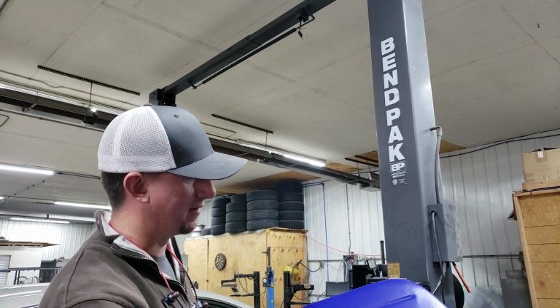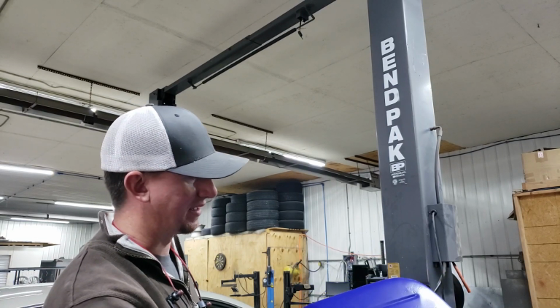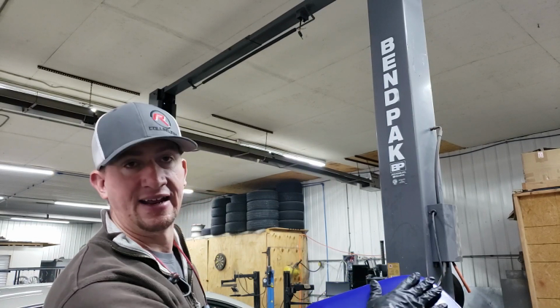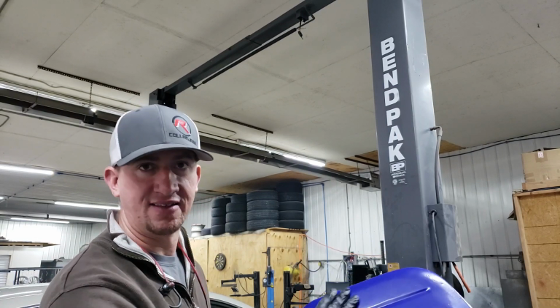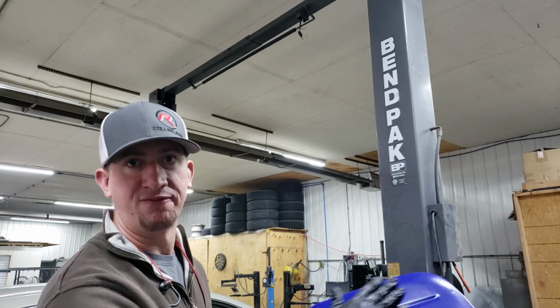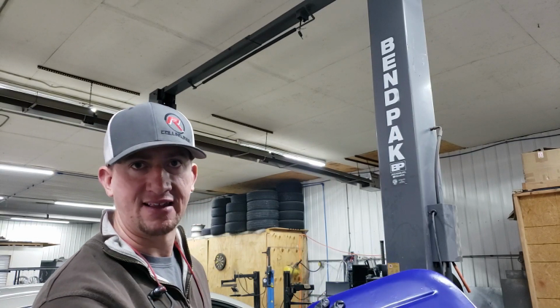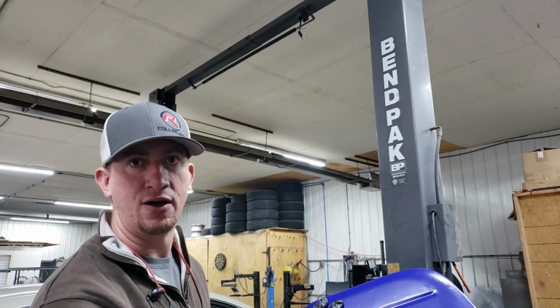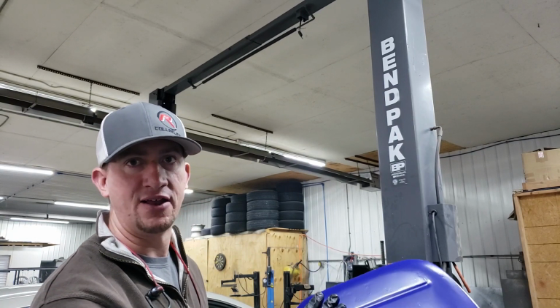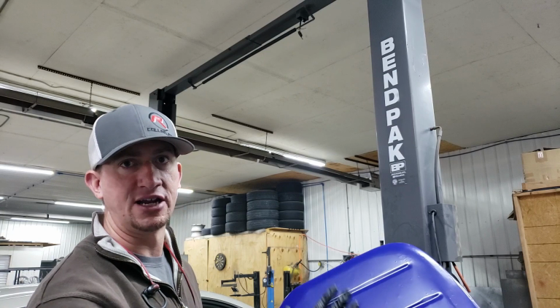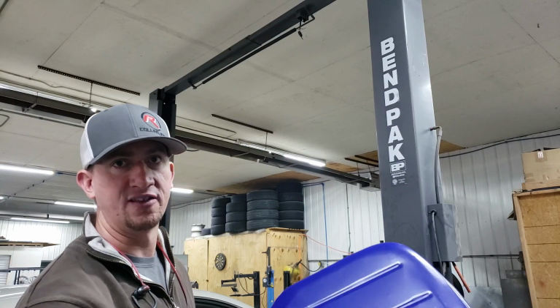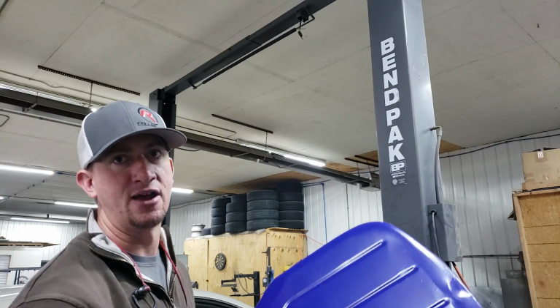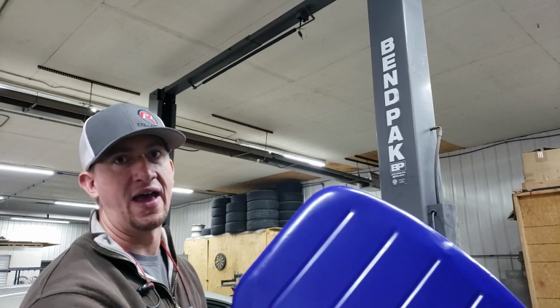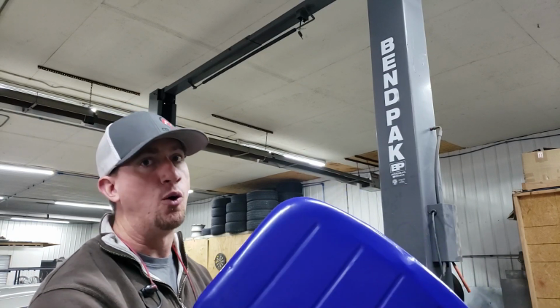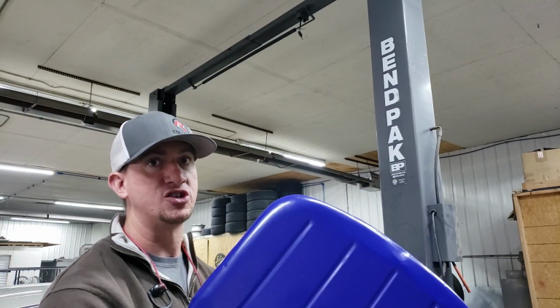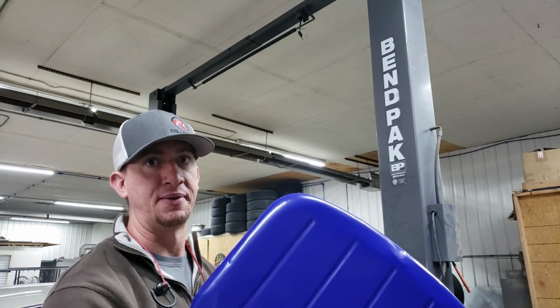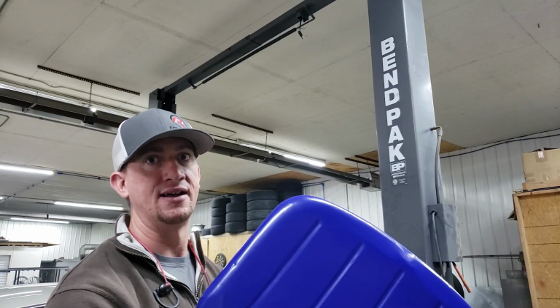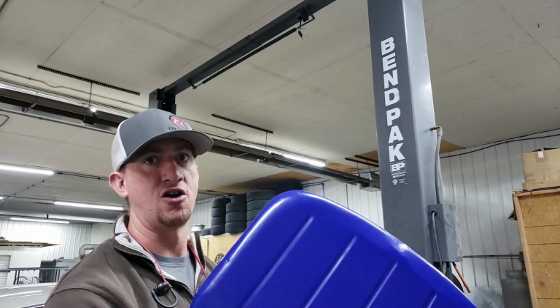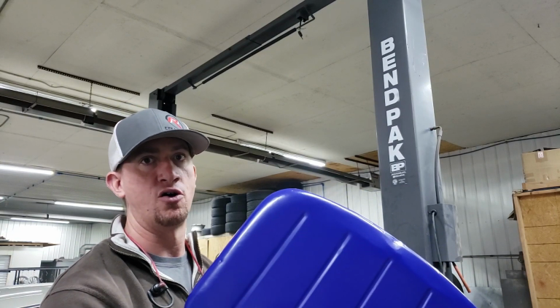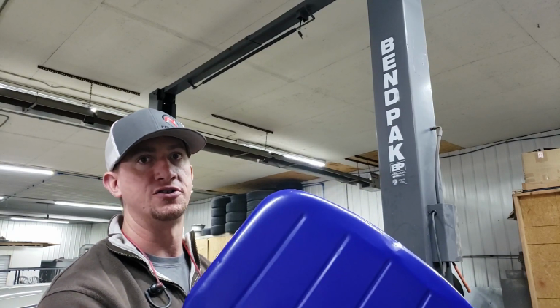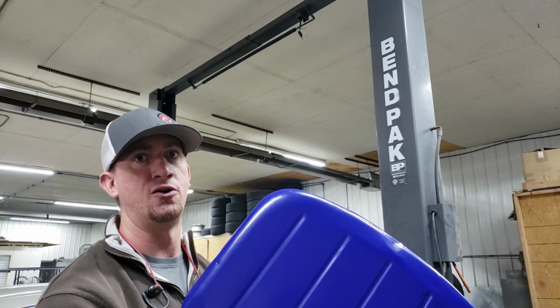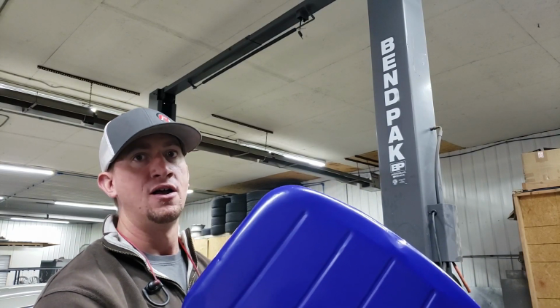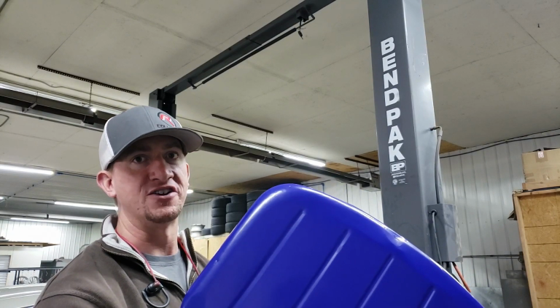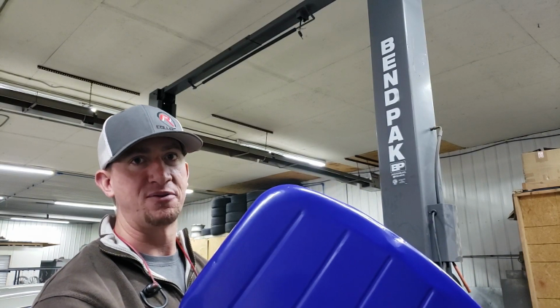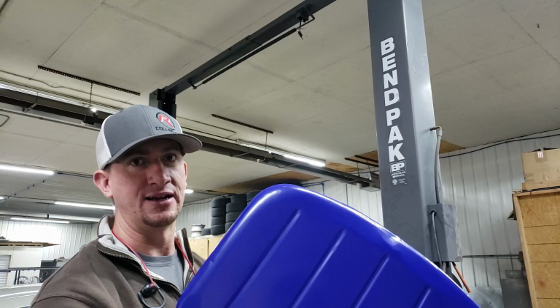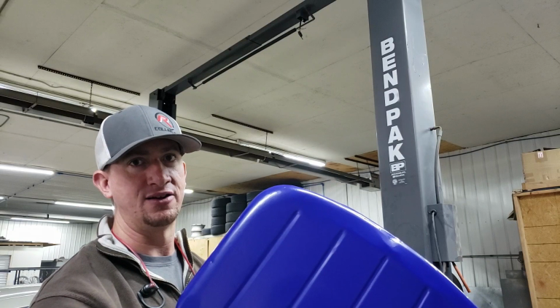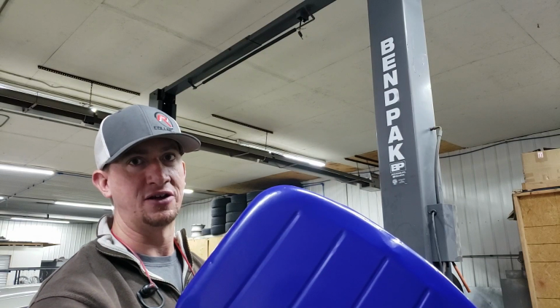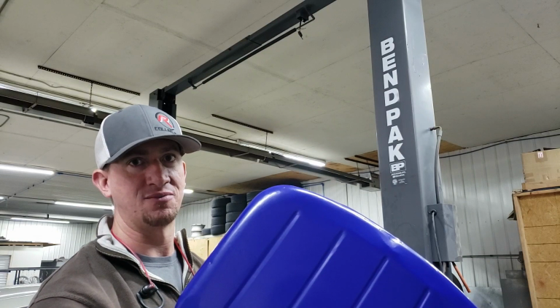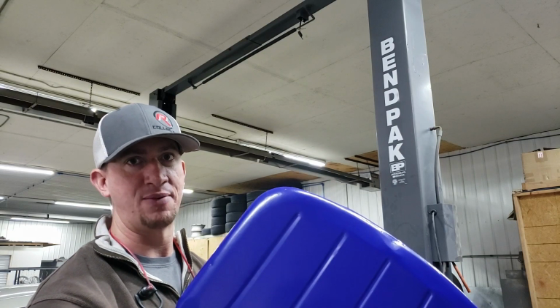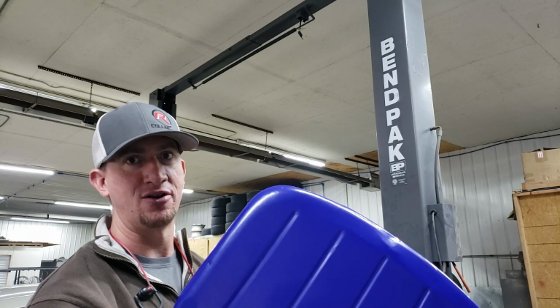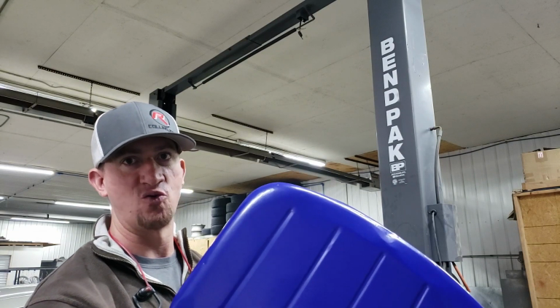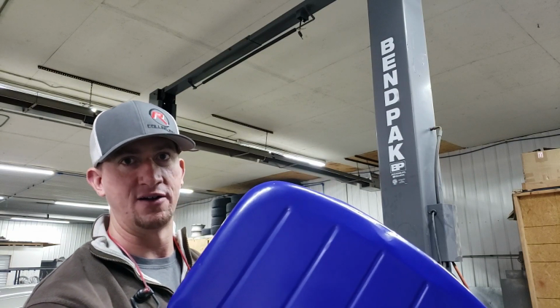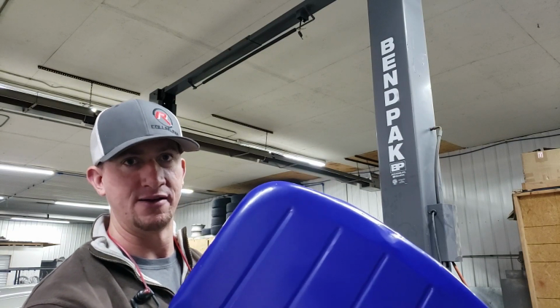So we're going to show you our process for getting these defects out and then recoating this panel without stripping it and starting over. Our first step is to get some sandpaper and start working on the panel.